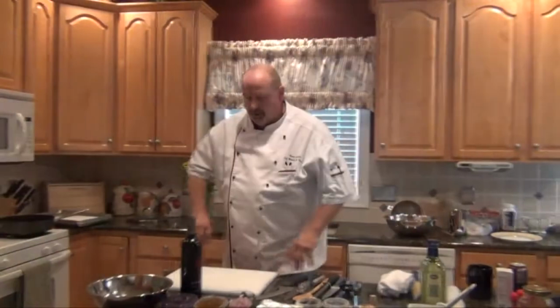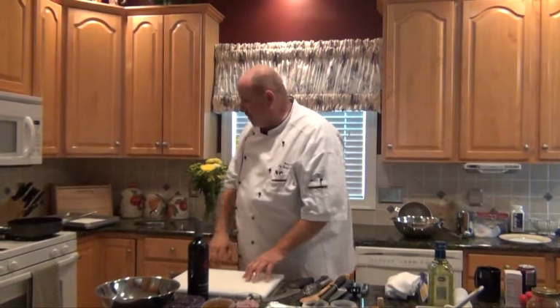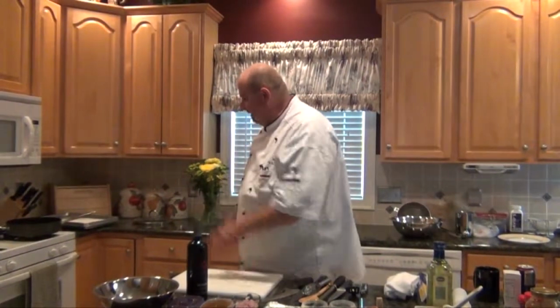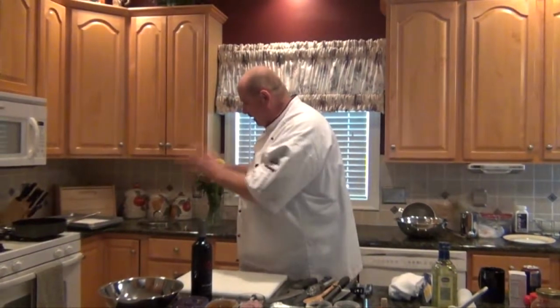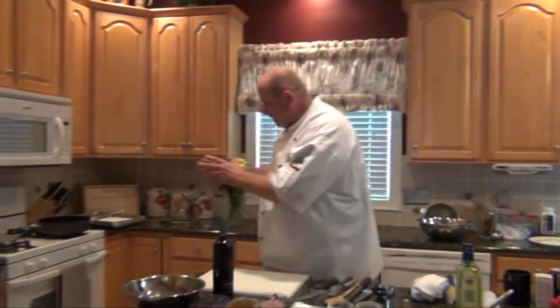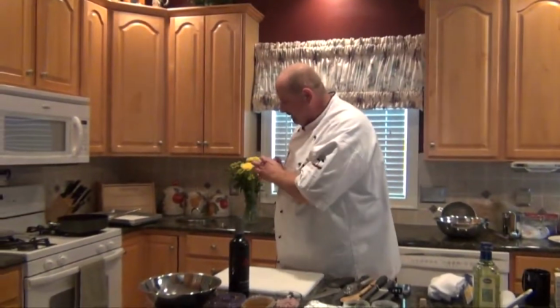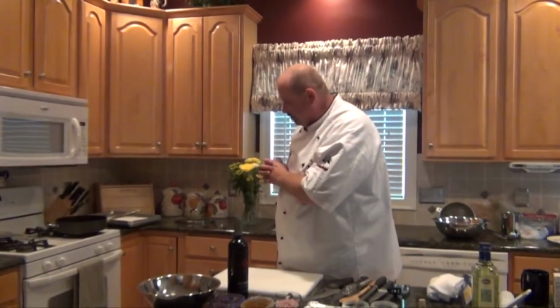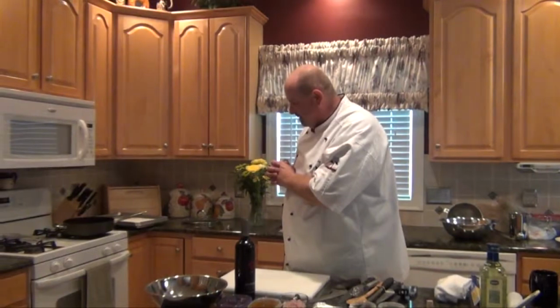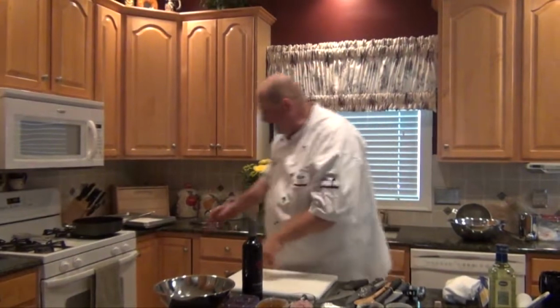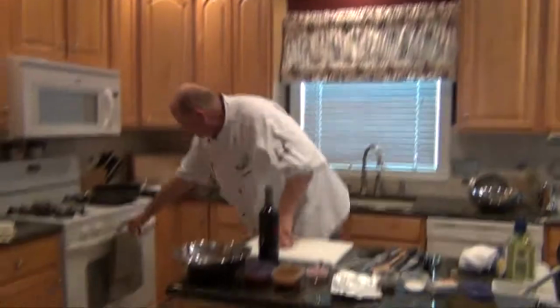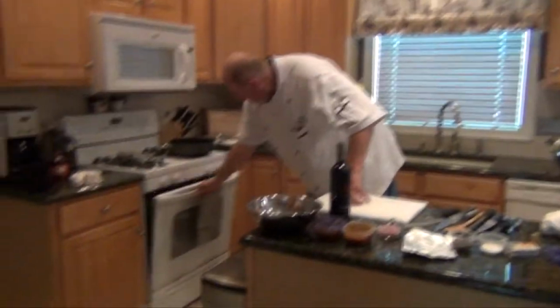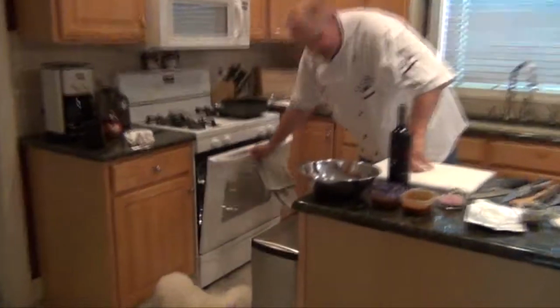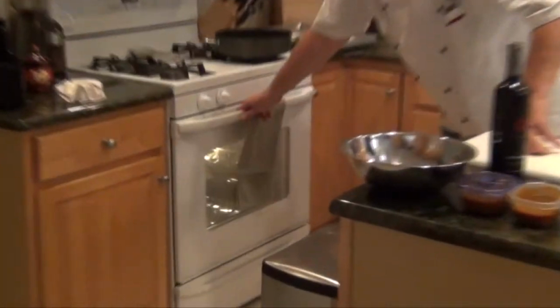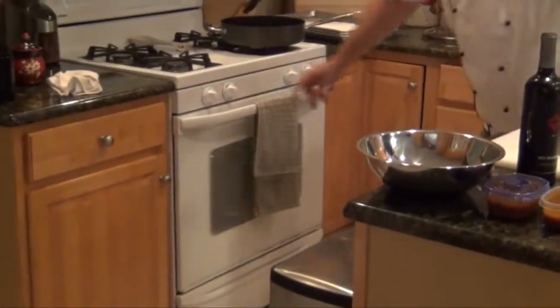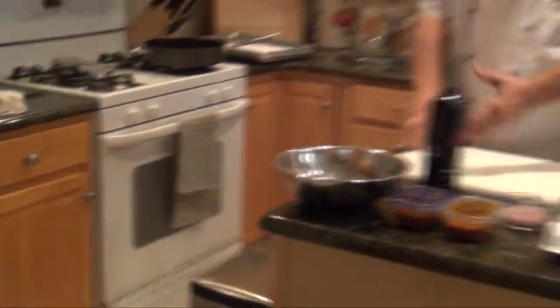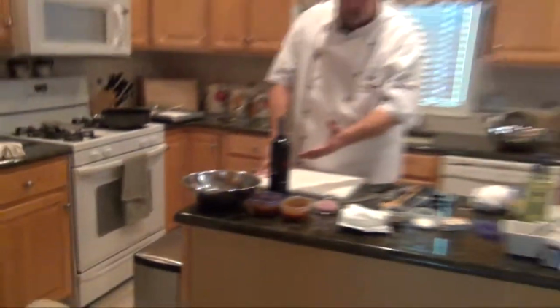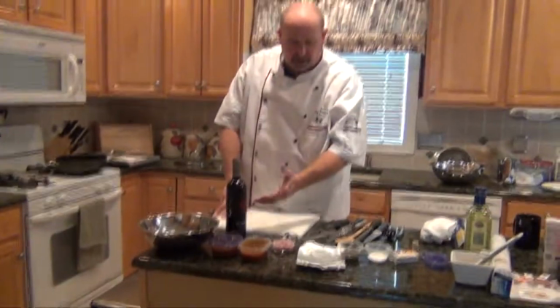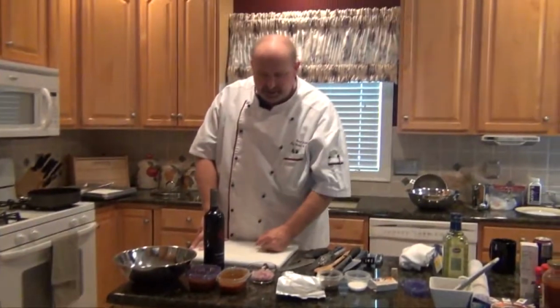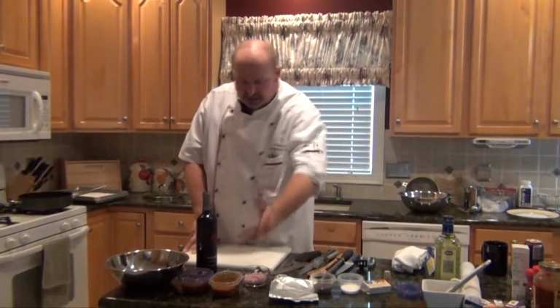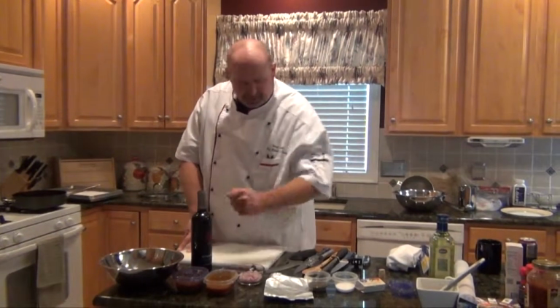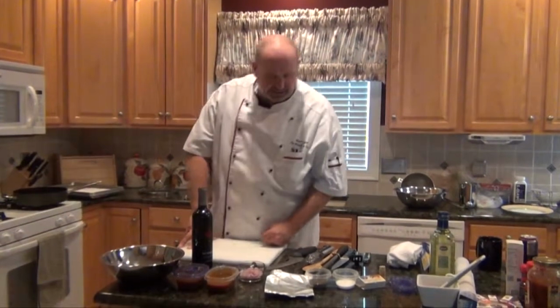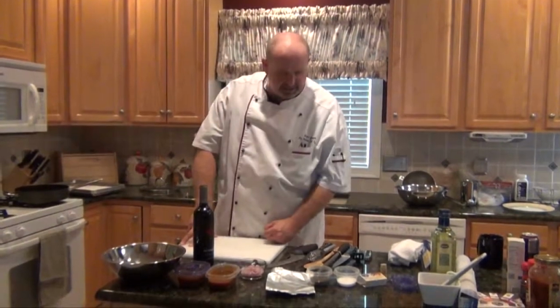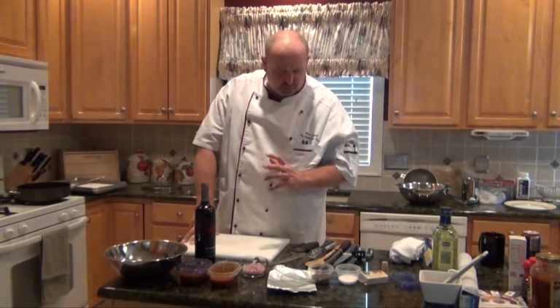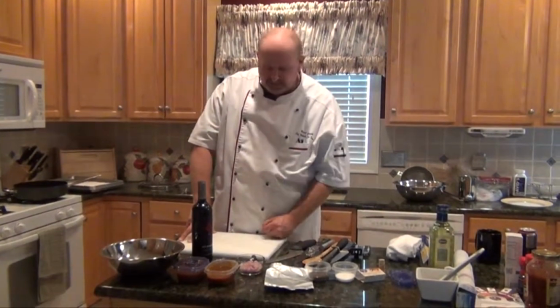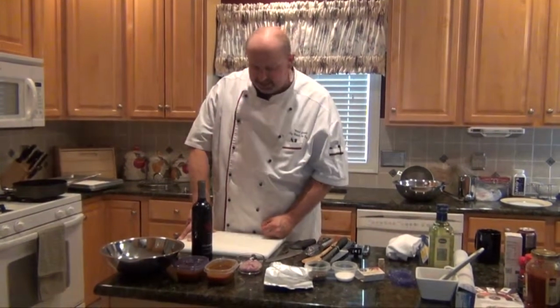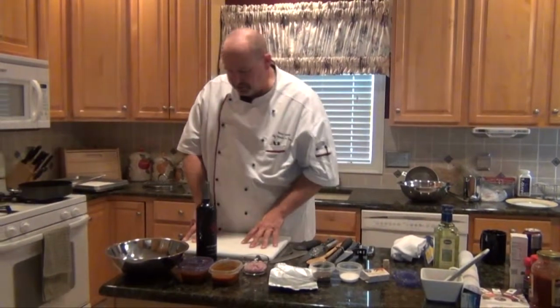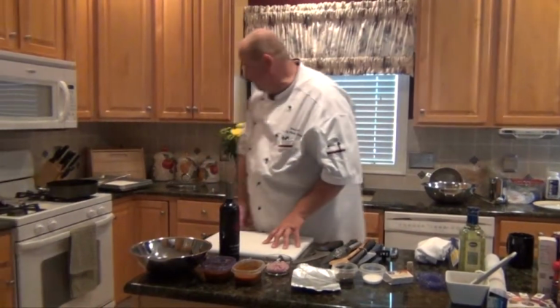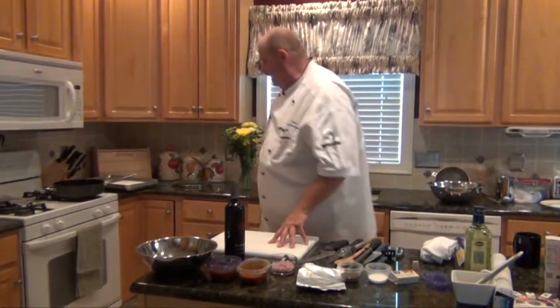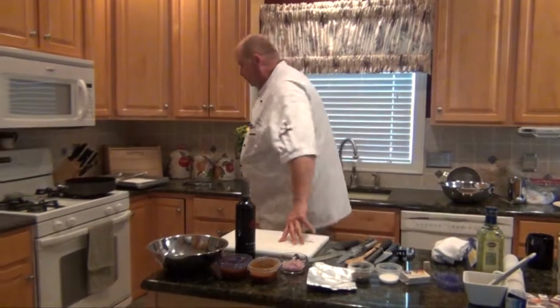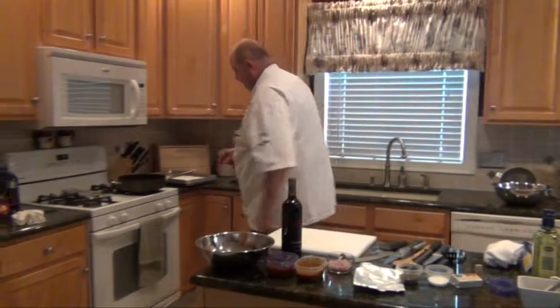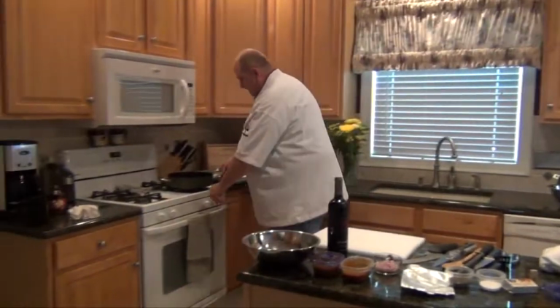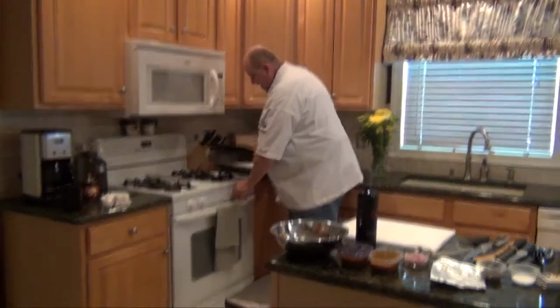We have our gourmet mac and cheese in the oven. We have our shallots chopped. We have our wine ready to go. We have our demi-glace. So we're all ready to execute. Now we're going to sear.